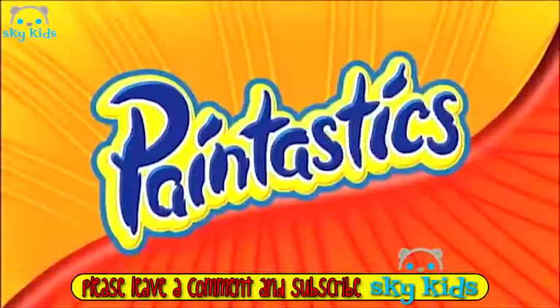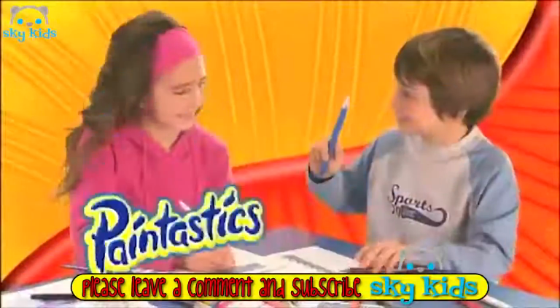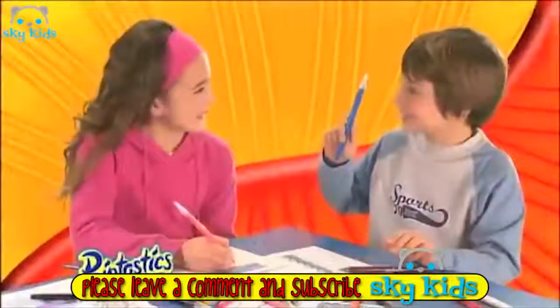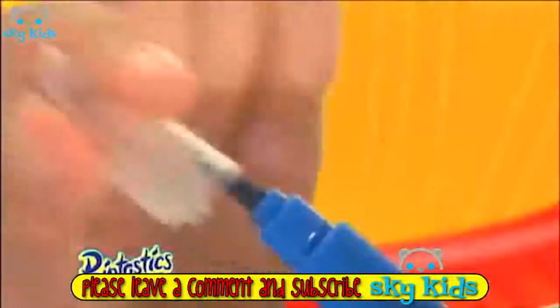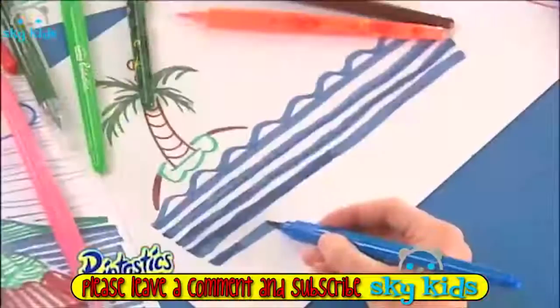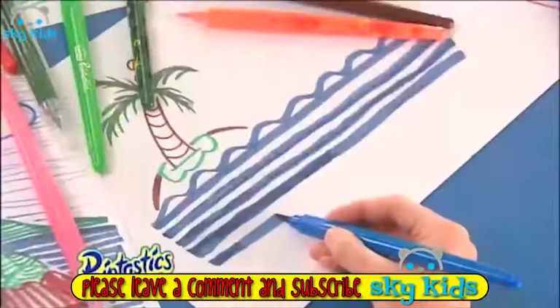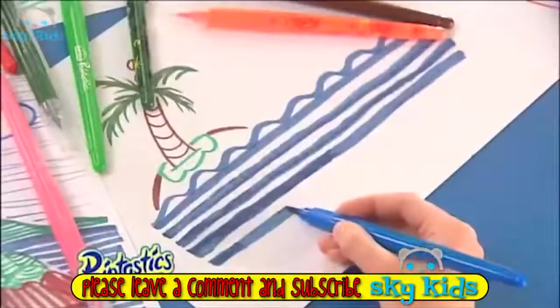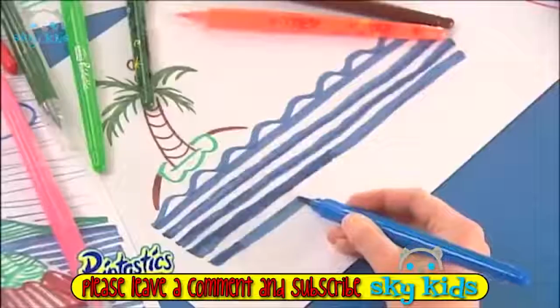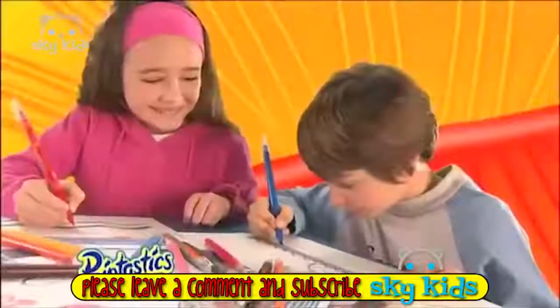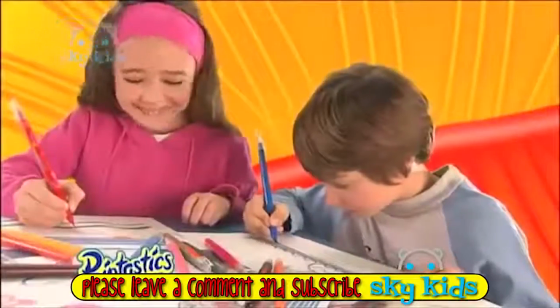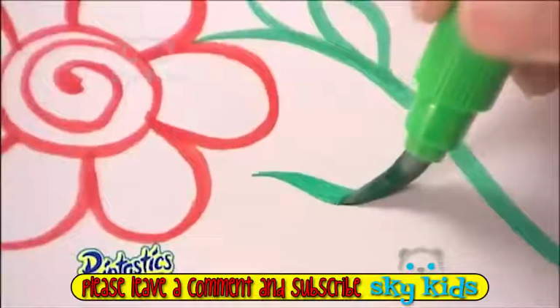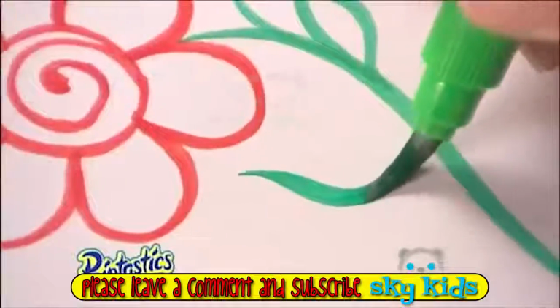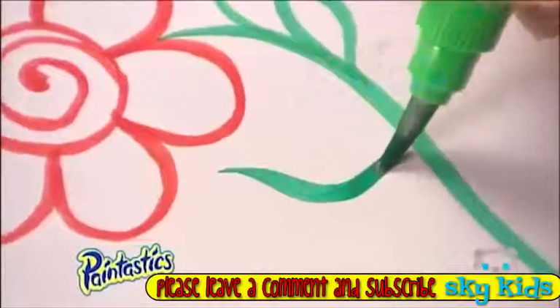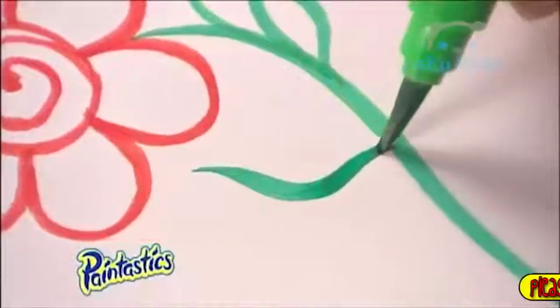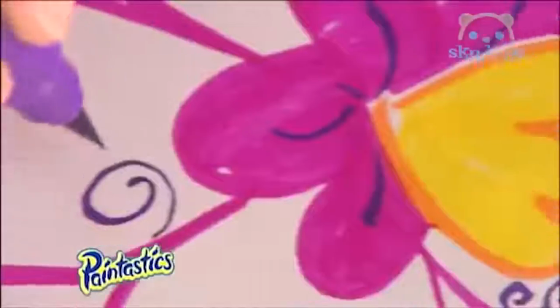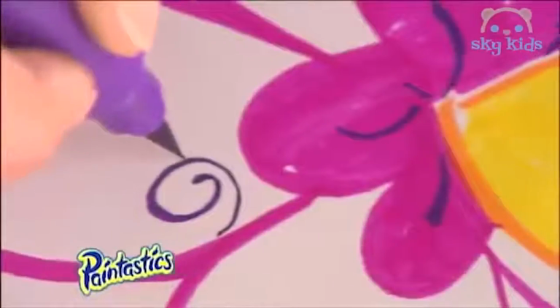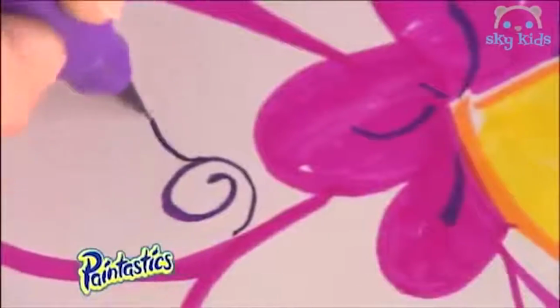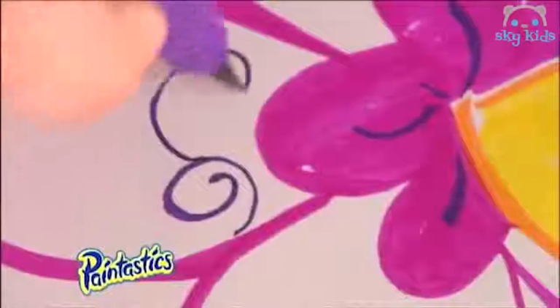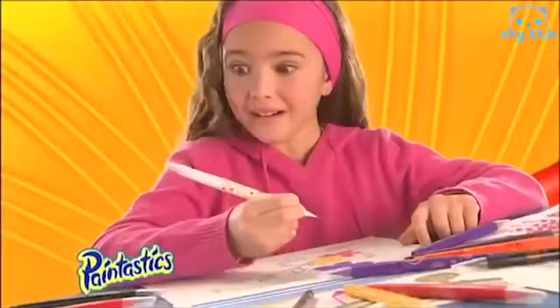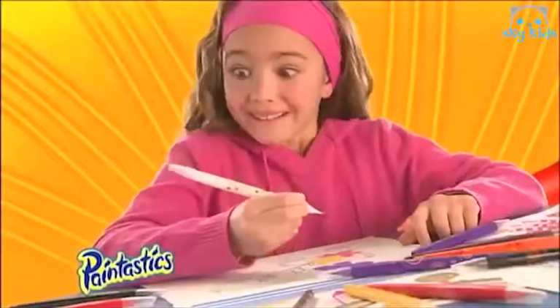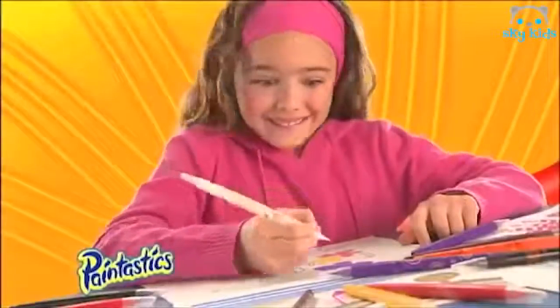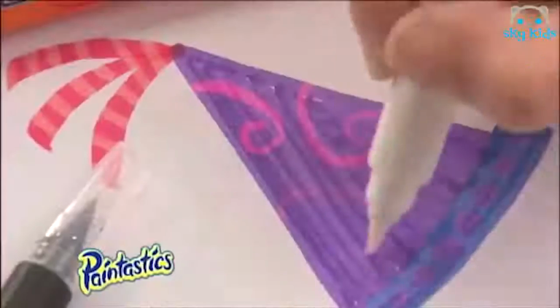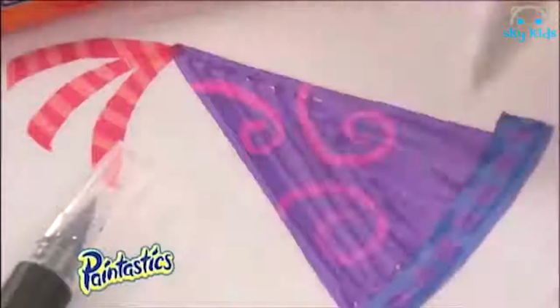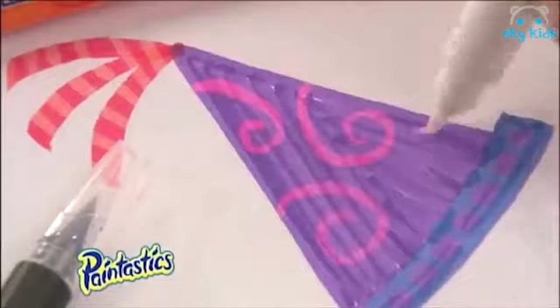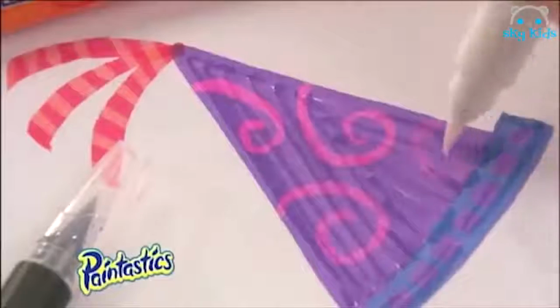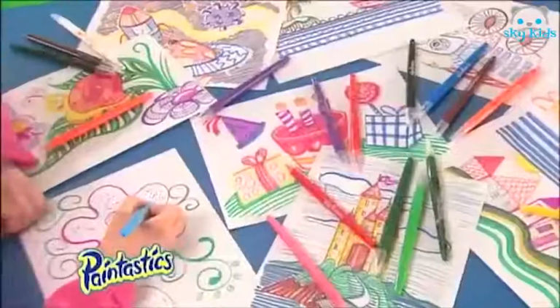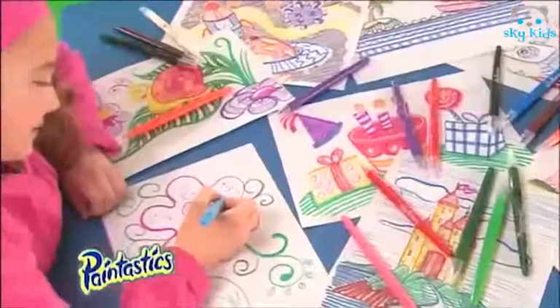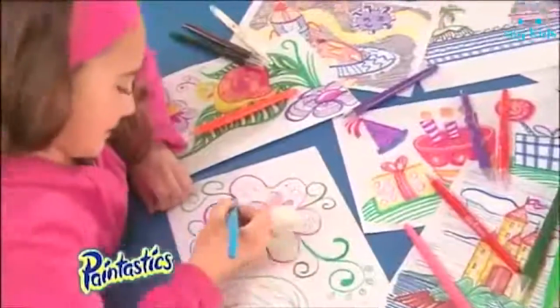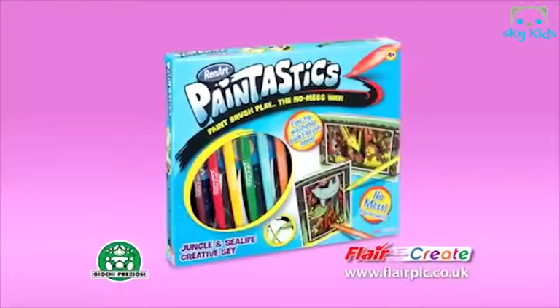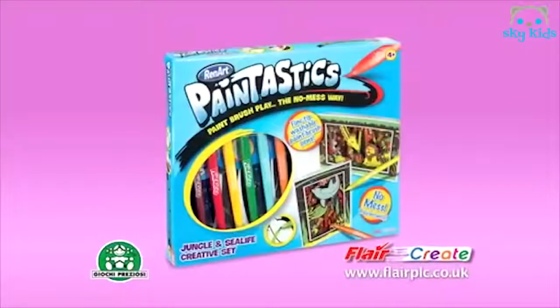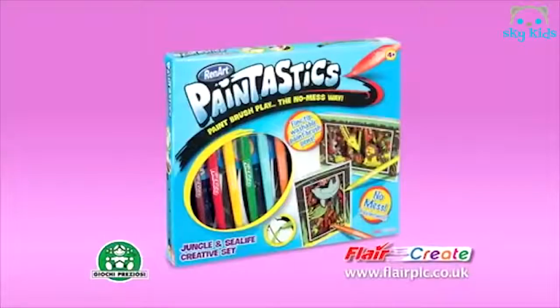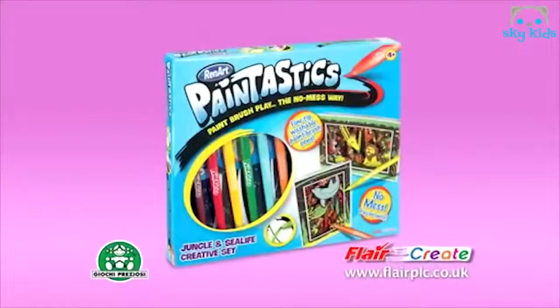Paint-tastics — looks like a pen, paints like a brush. Create amazing, fun pictures. Paint-tastics: paint, brush, play, and no mess way.